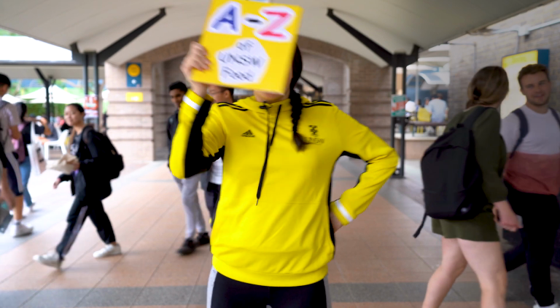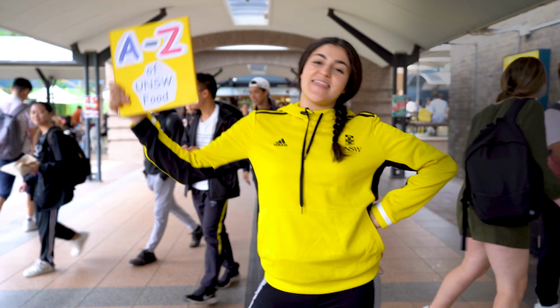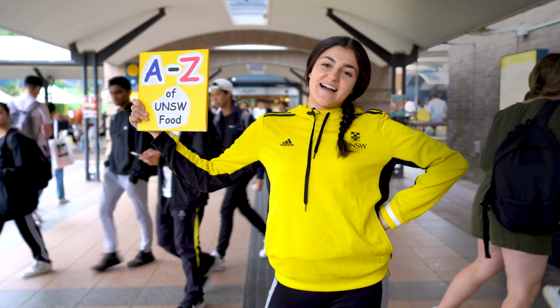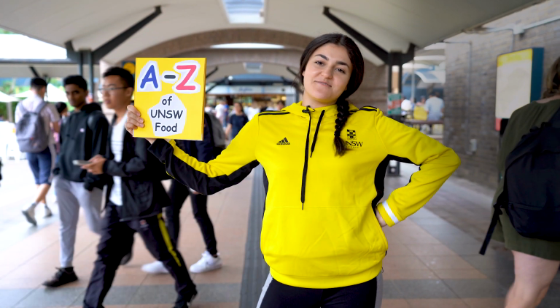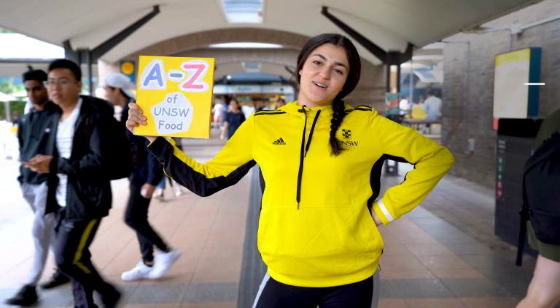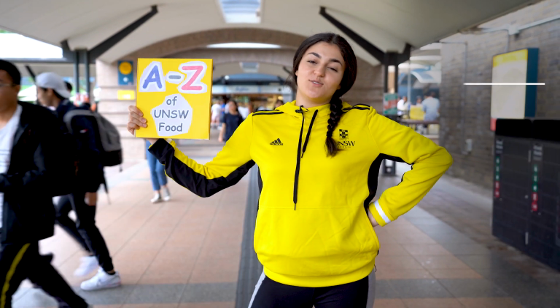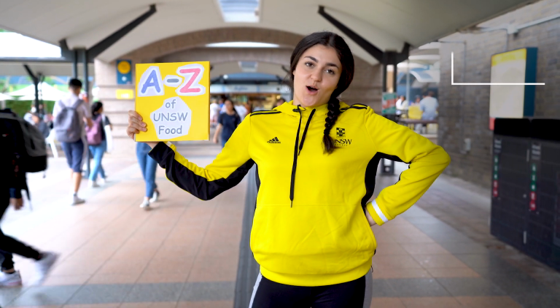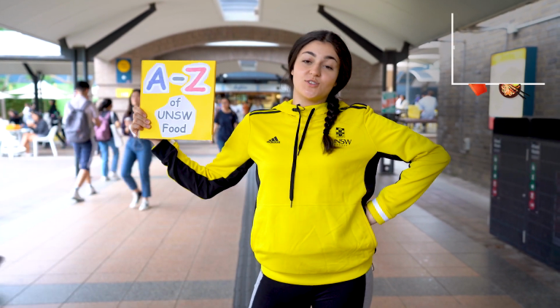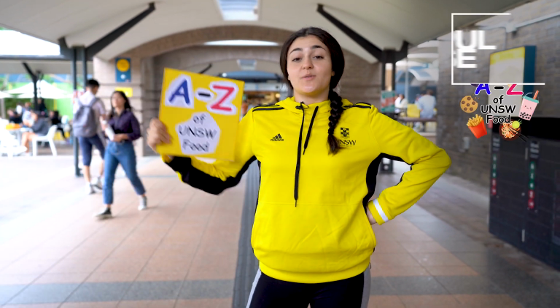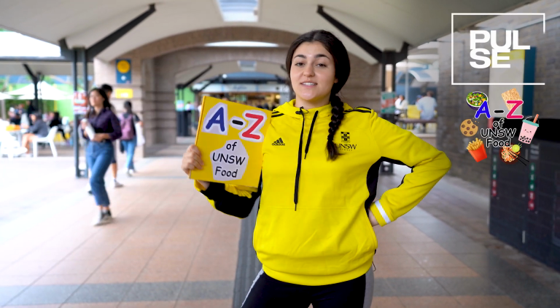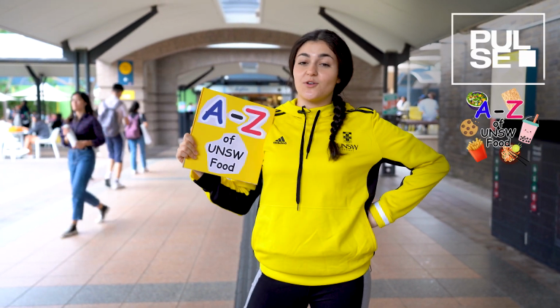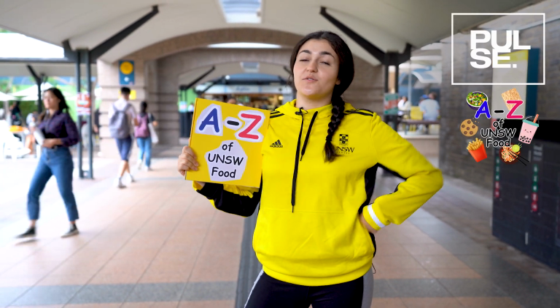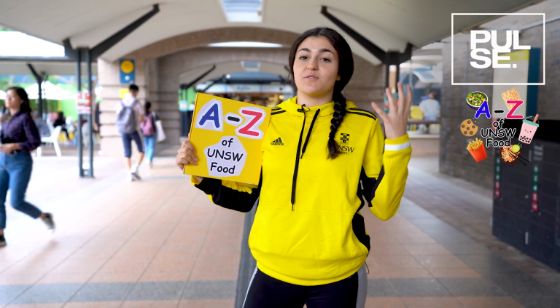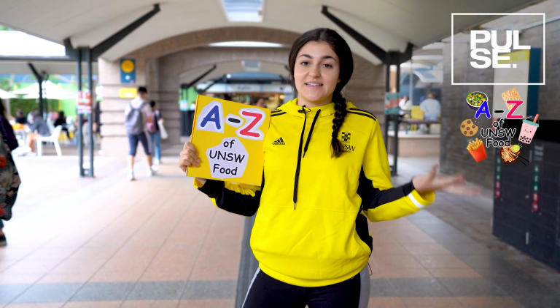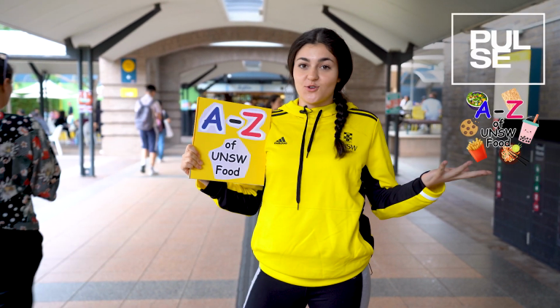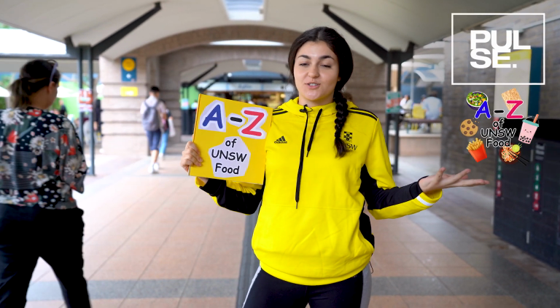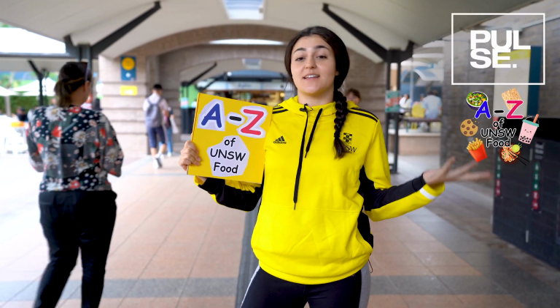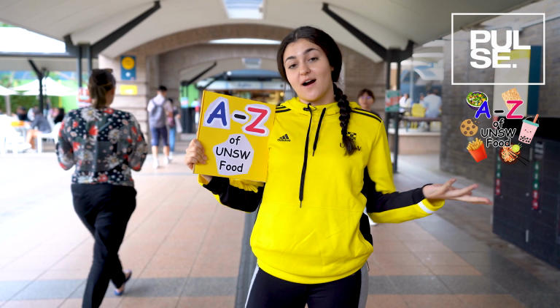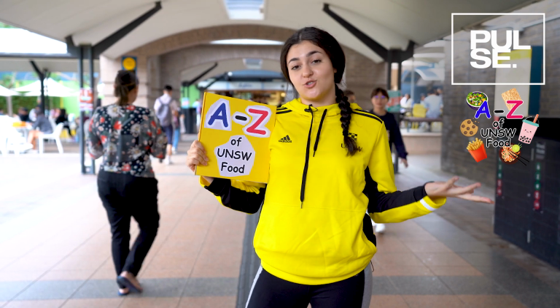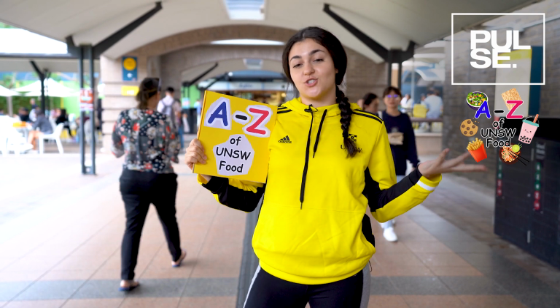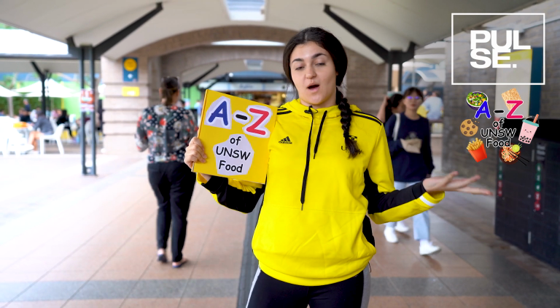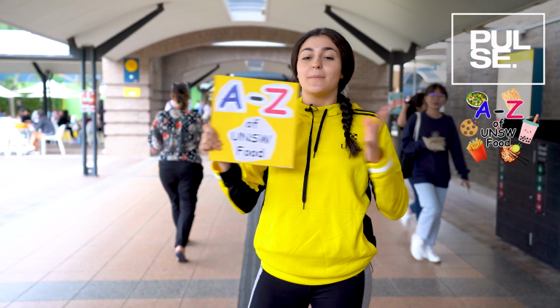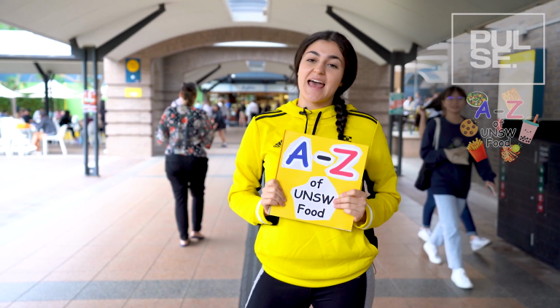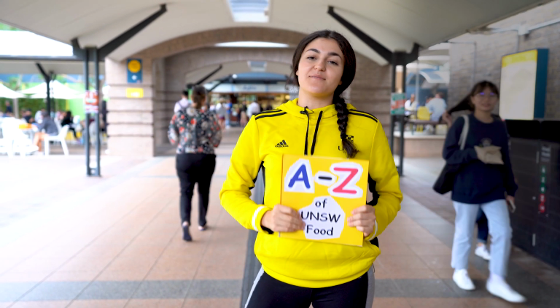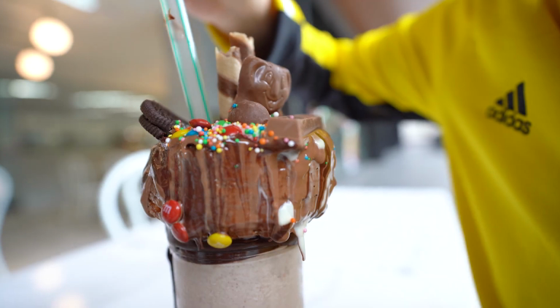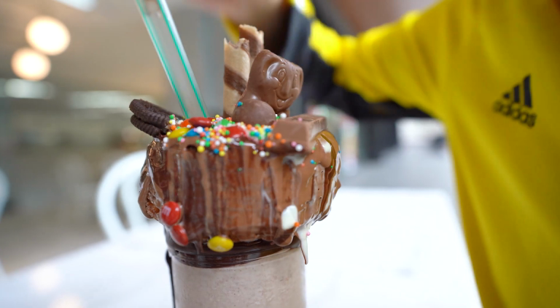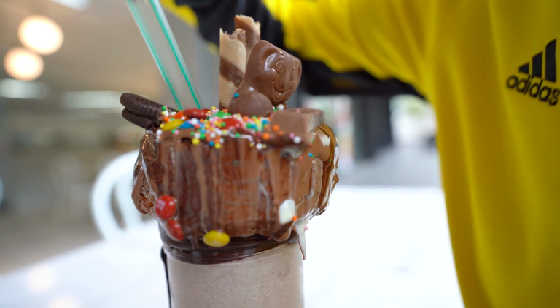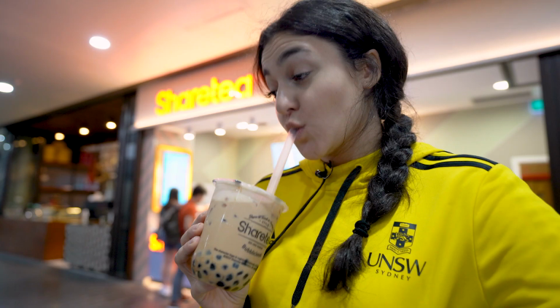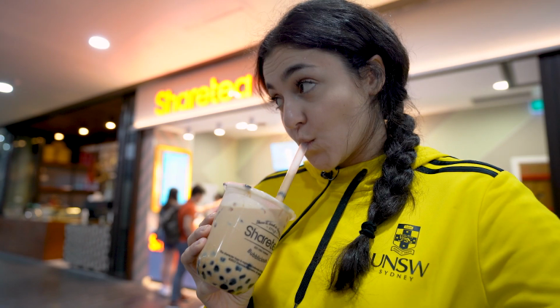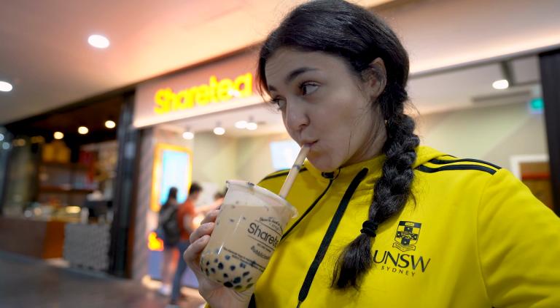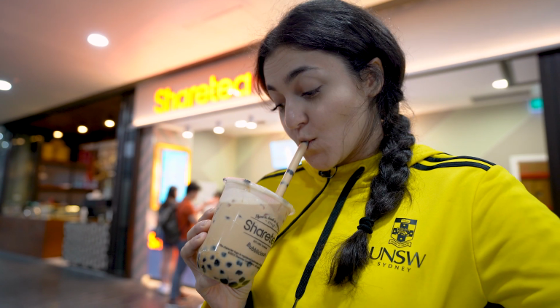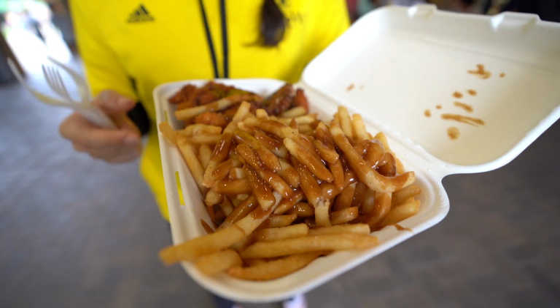Hi there guys and welcome to Pulse. When you're in a suburb, I know we've got some amazing food options and it can be hard to choose just one, but today I'm giving you my A-to-Z guide on the best food on campus.